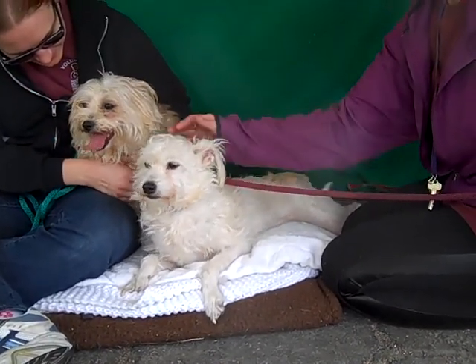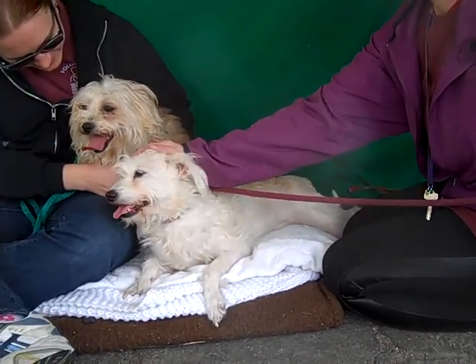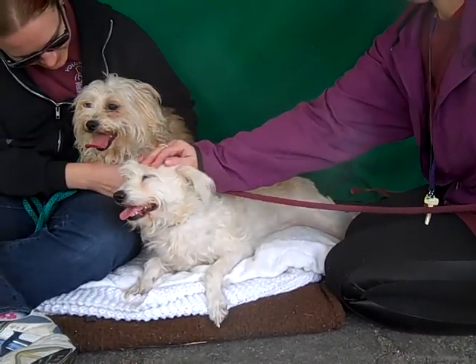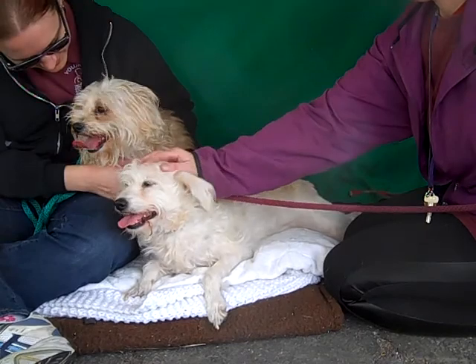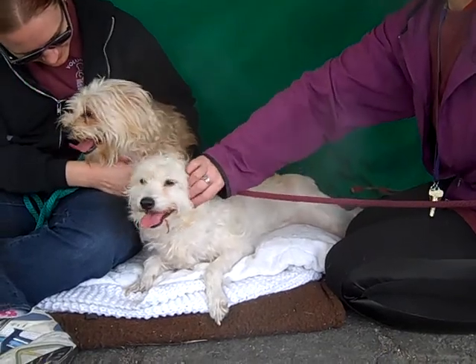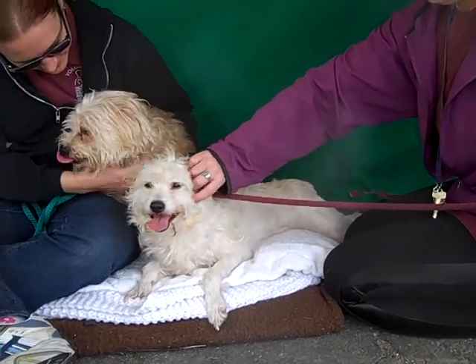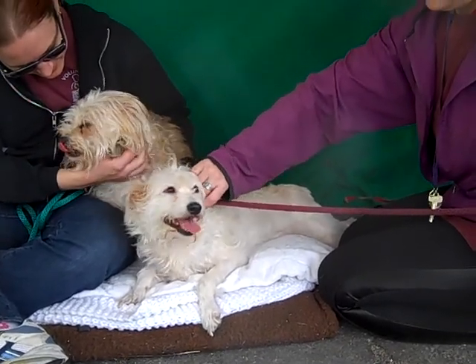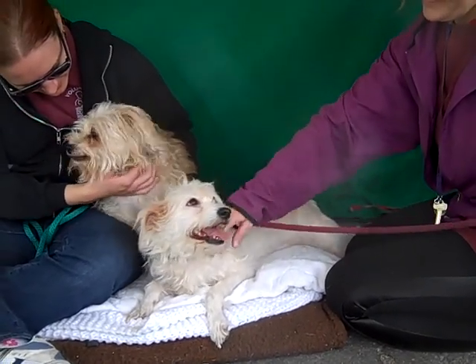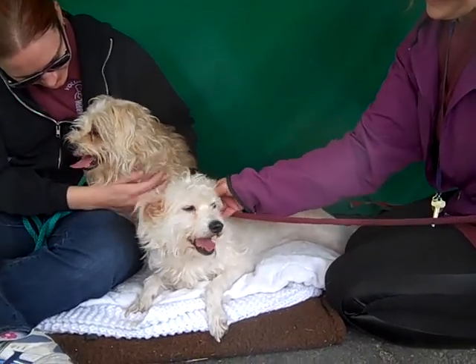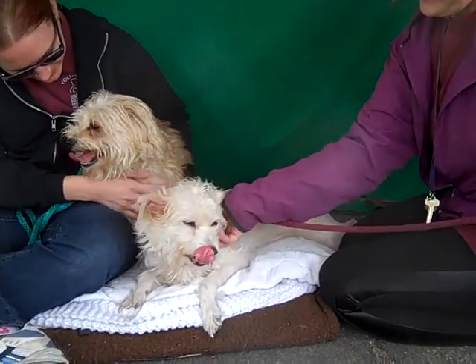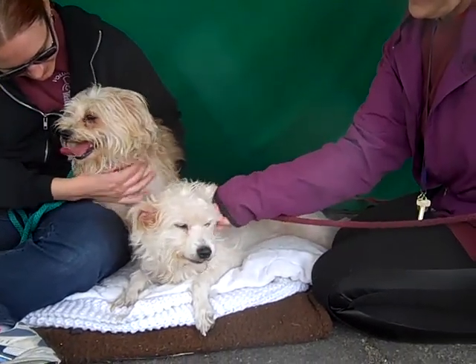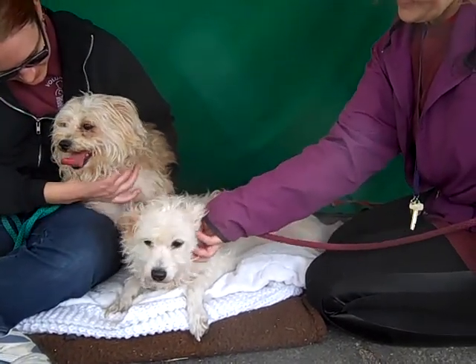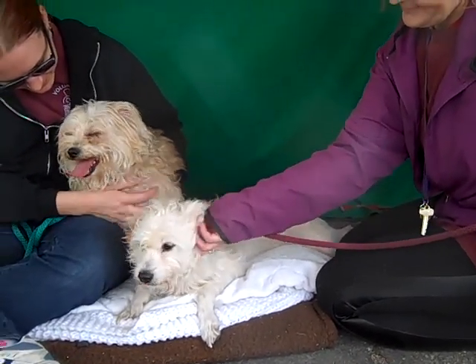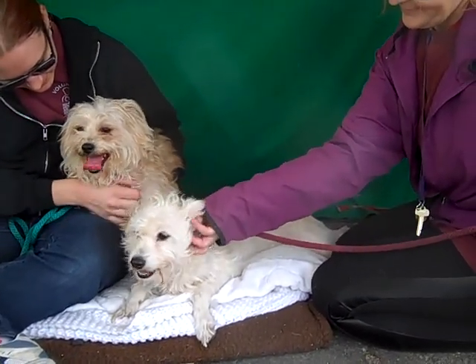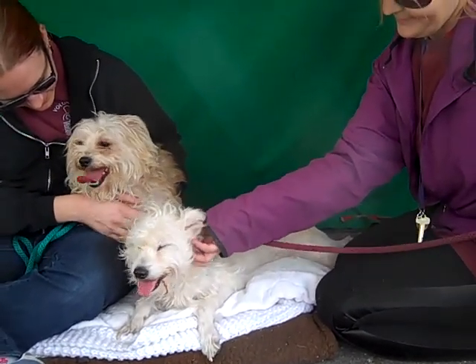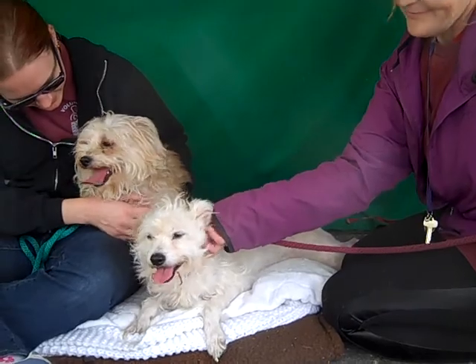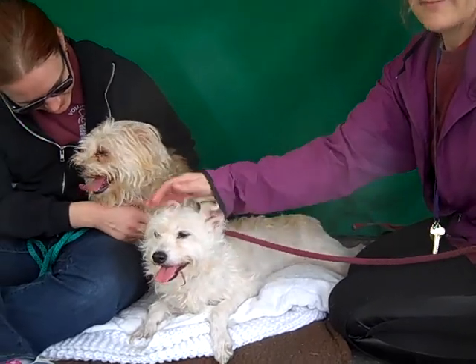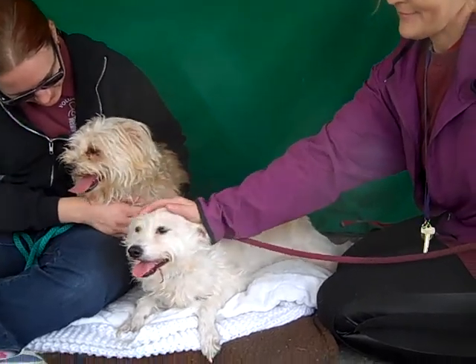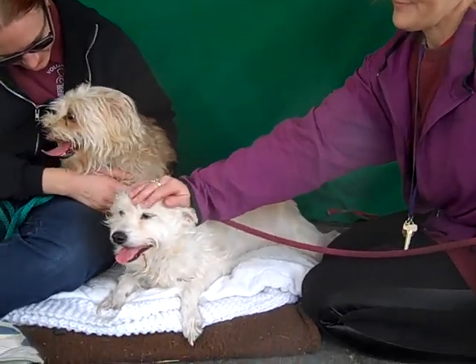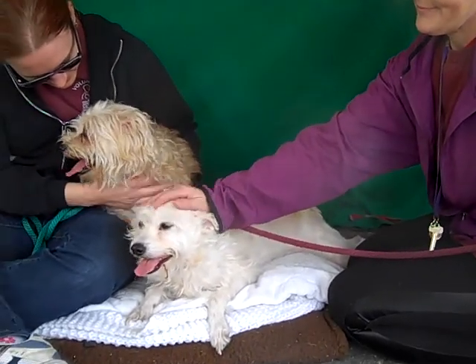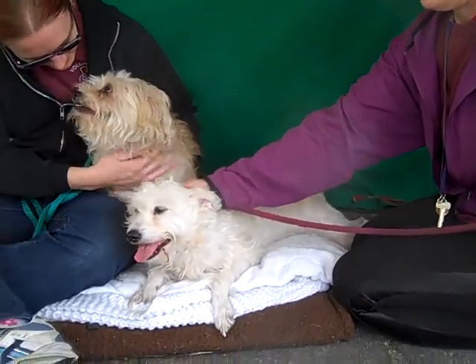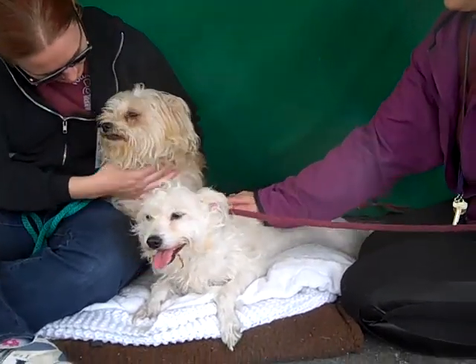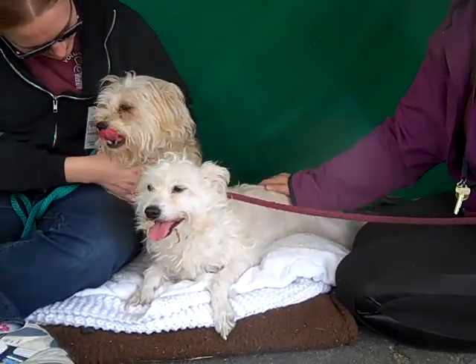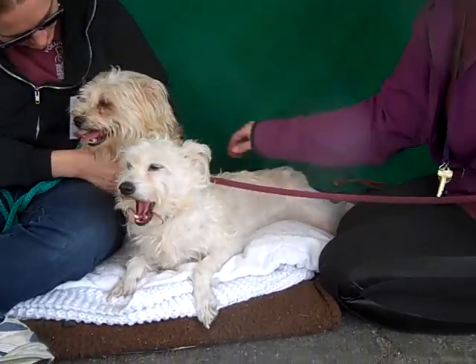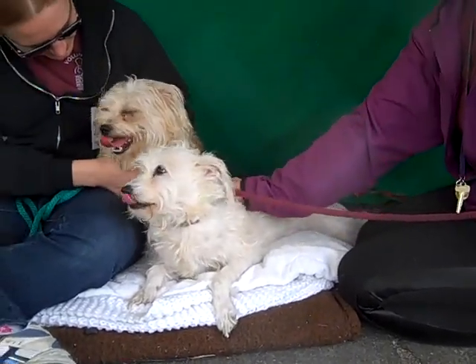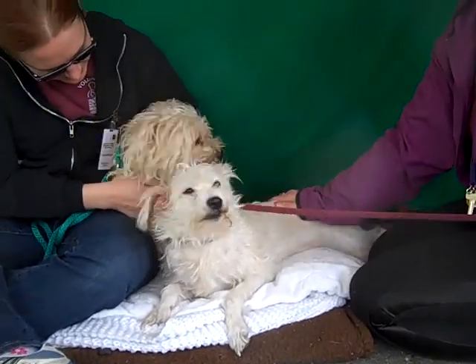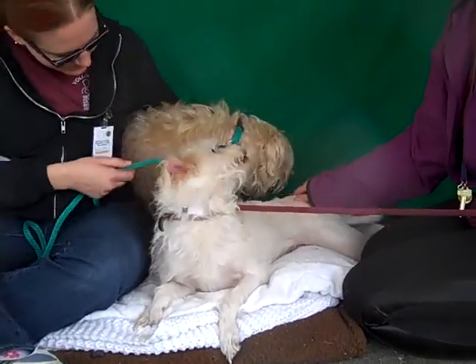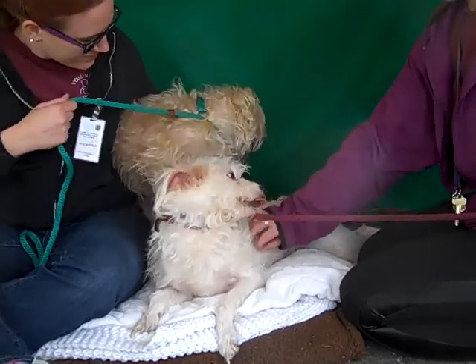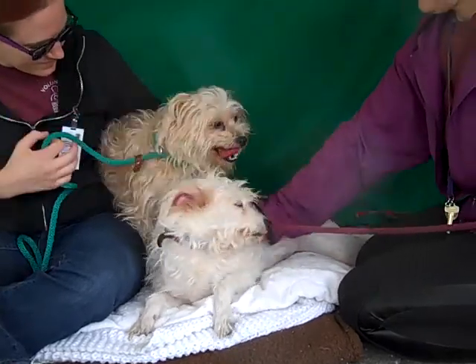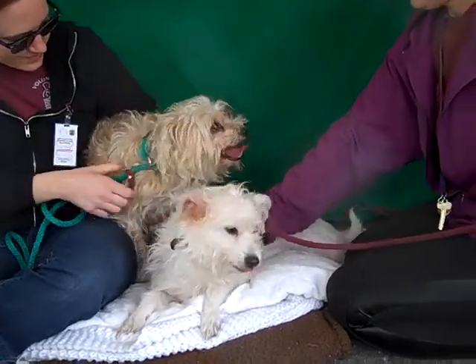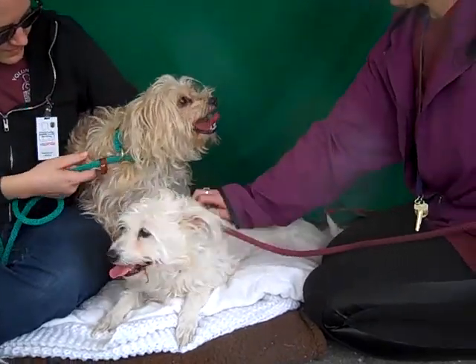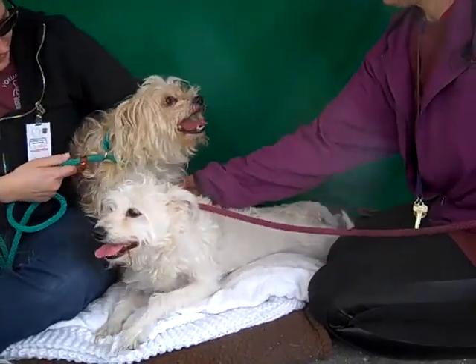They make great family dogs. They could have some other dogs in their family too — maybe some smaller dogs or dogs of their size. I'd like to see some introduction to bigger dogs just because we haven't really seen how they interact with bigger dogs yet, but they're fabulous.